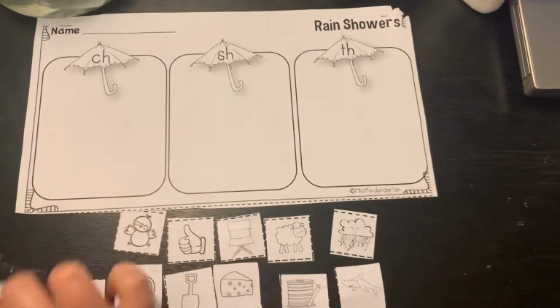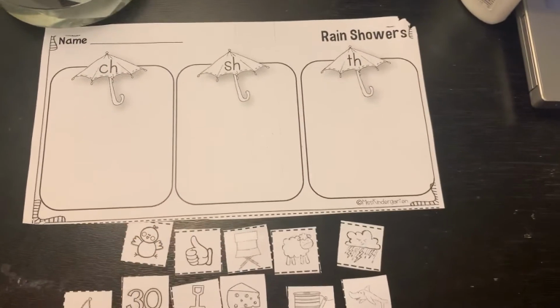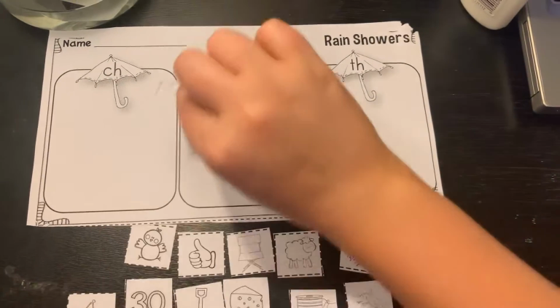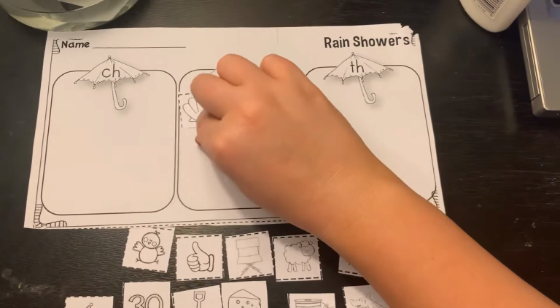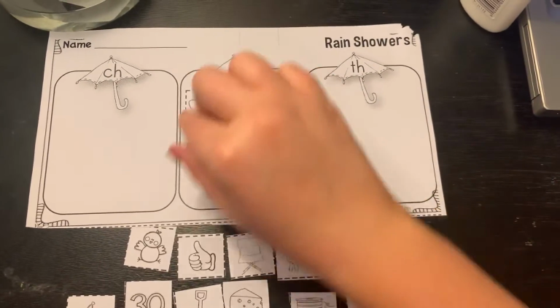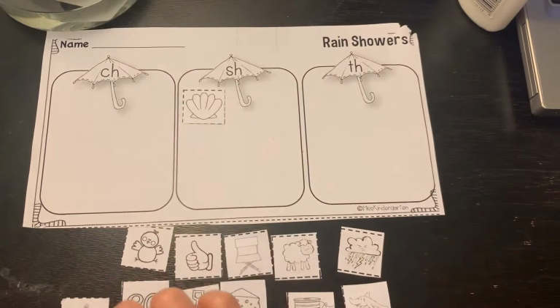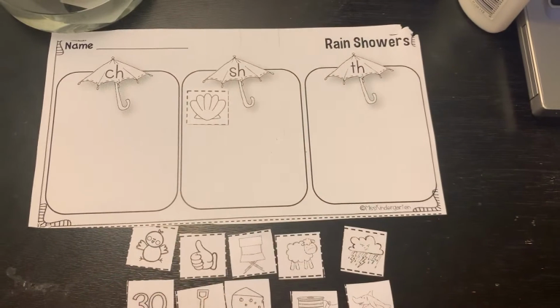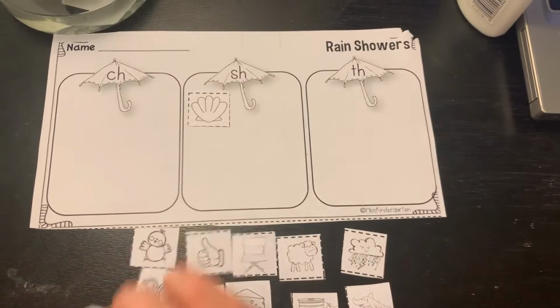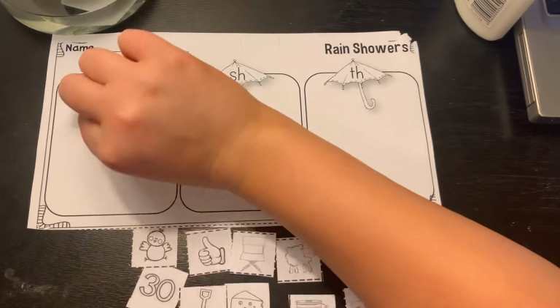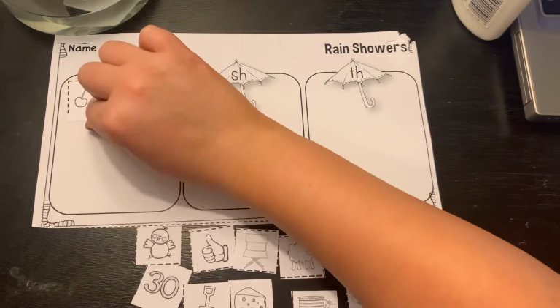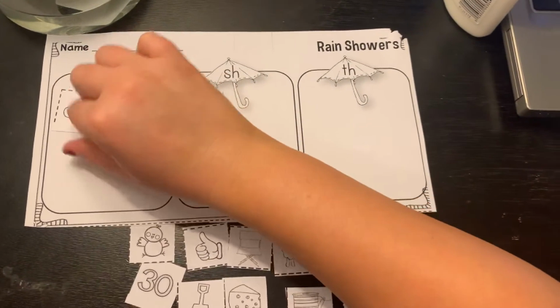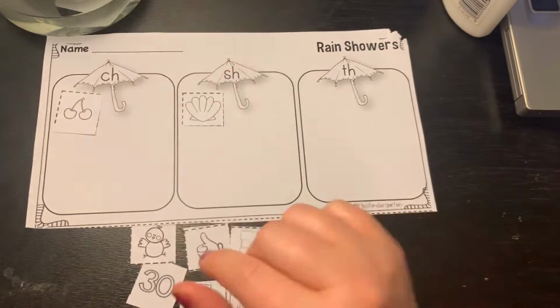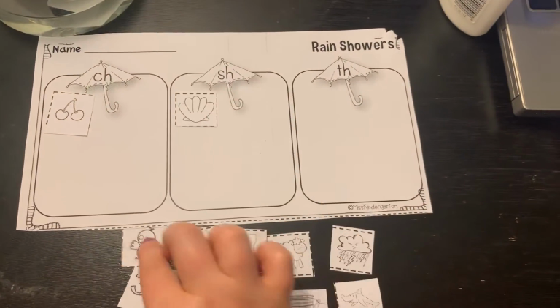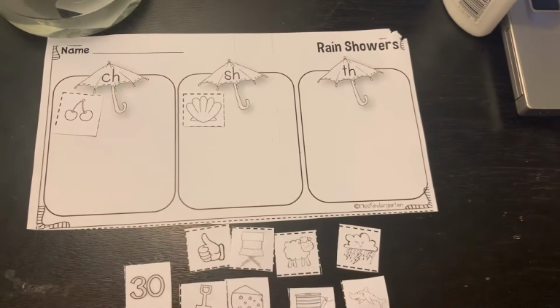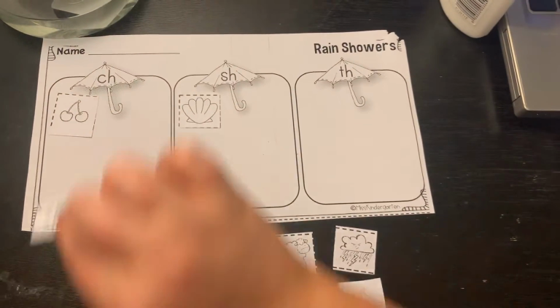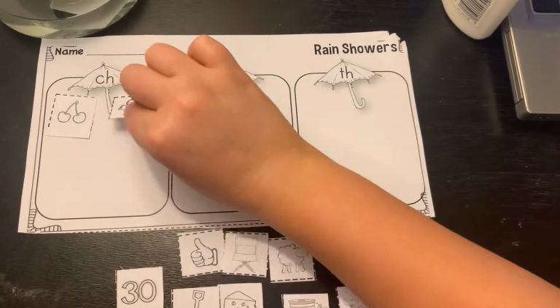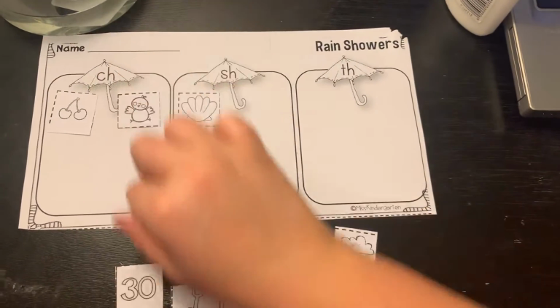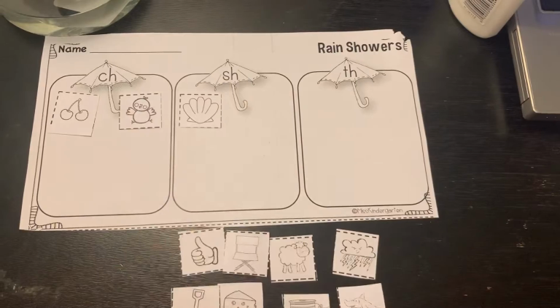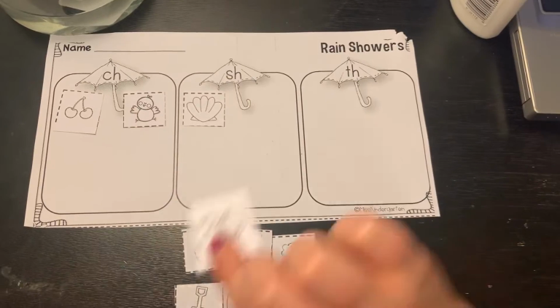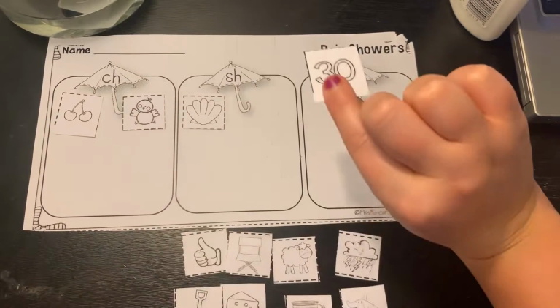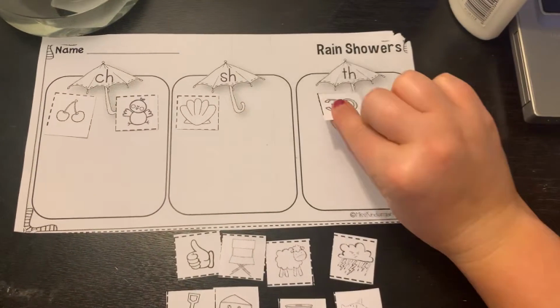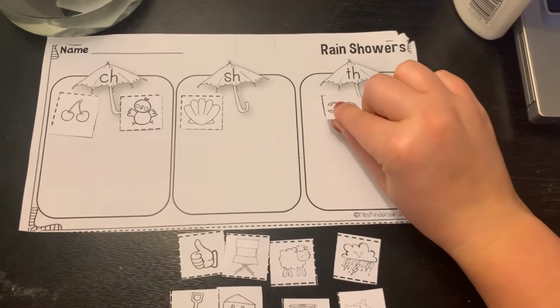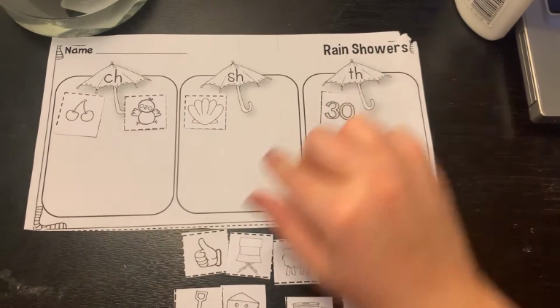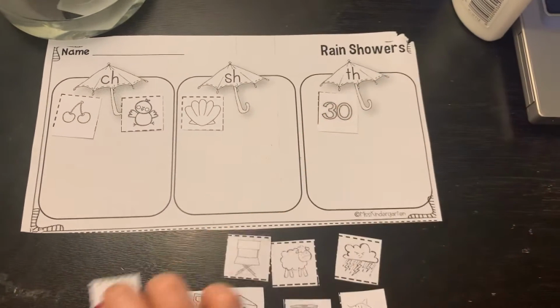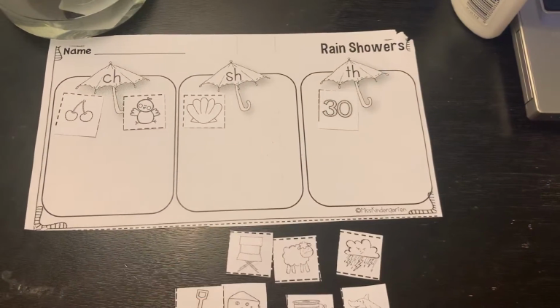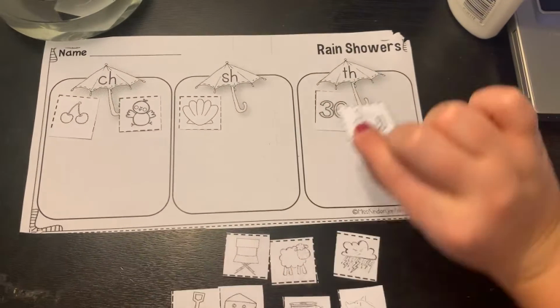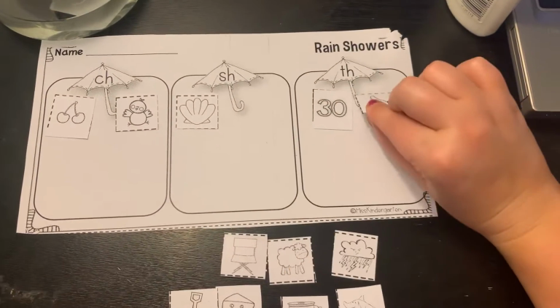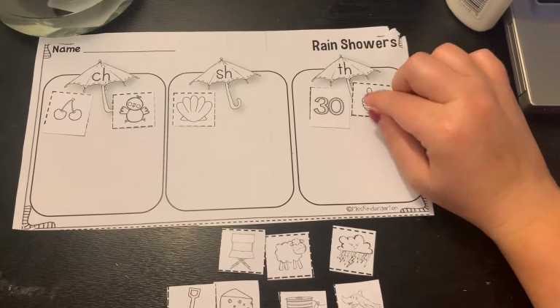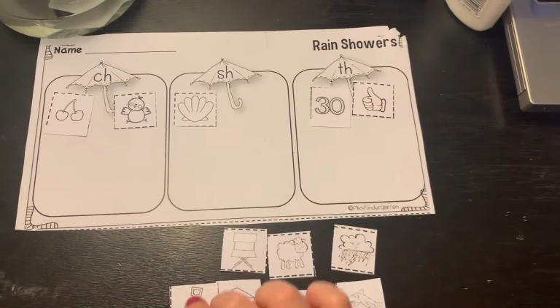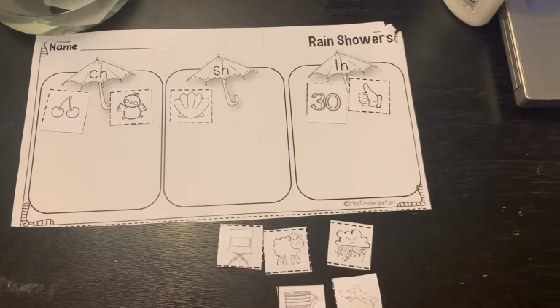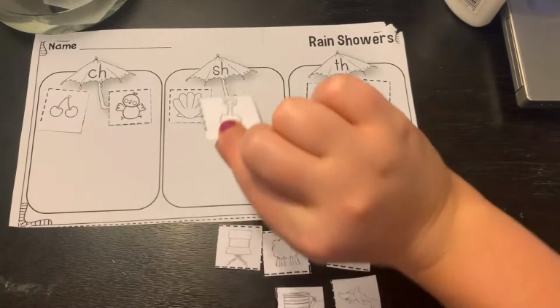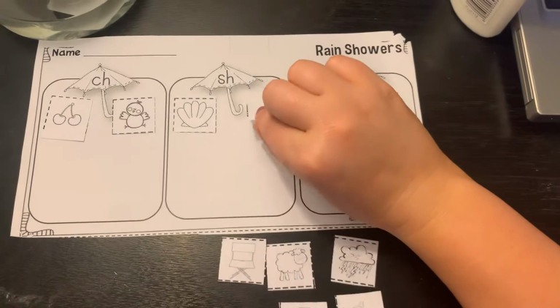So shell — sh. Cherry, chick, thirty, thumb, shovel.